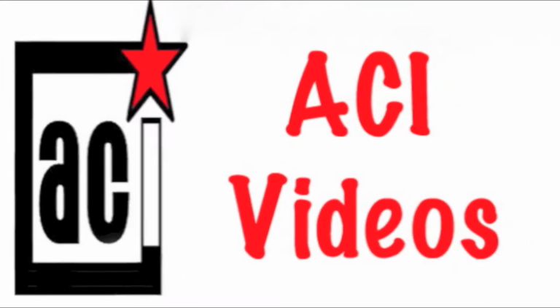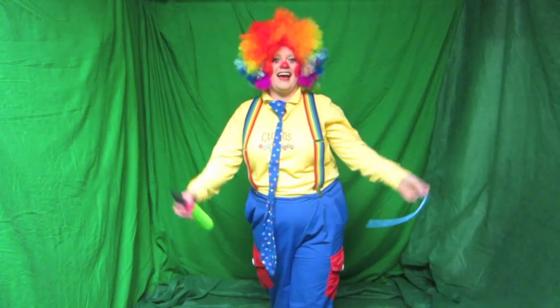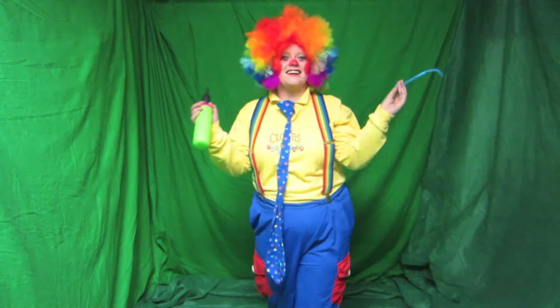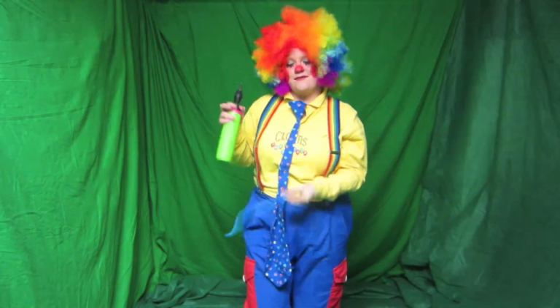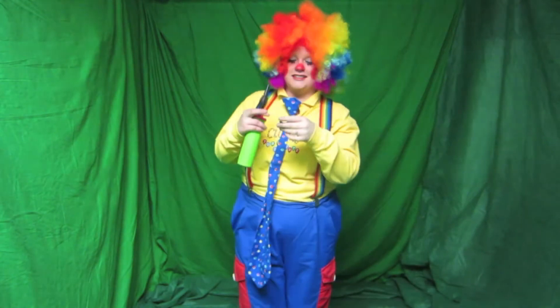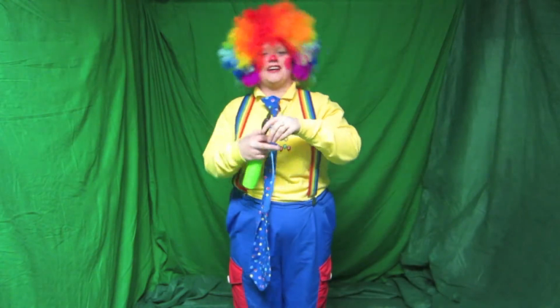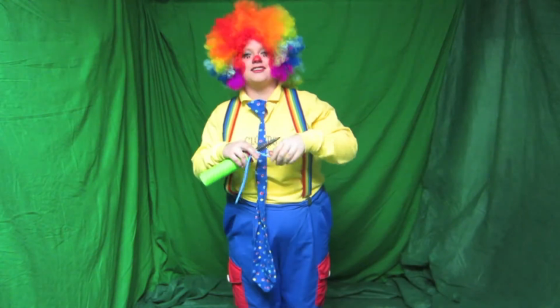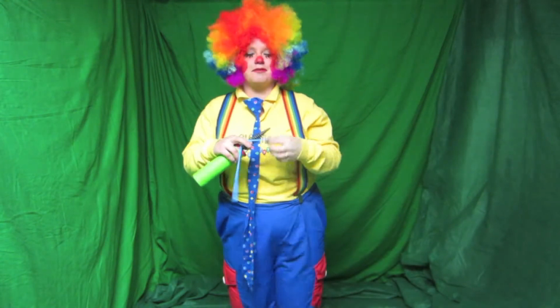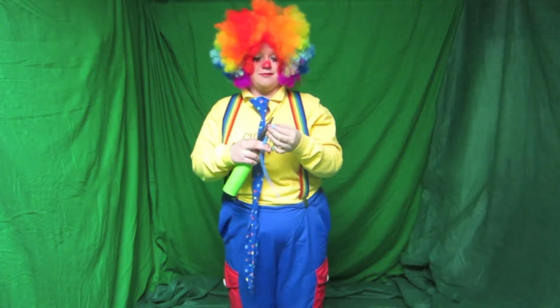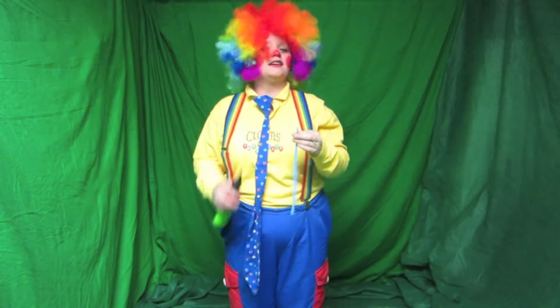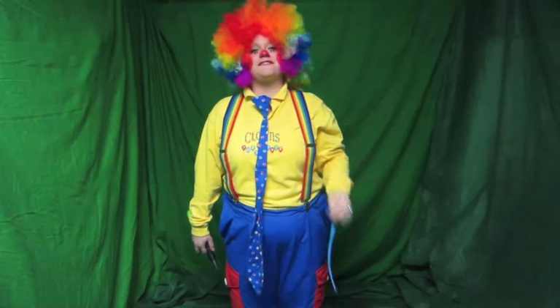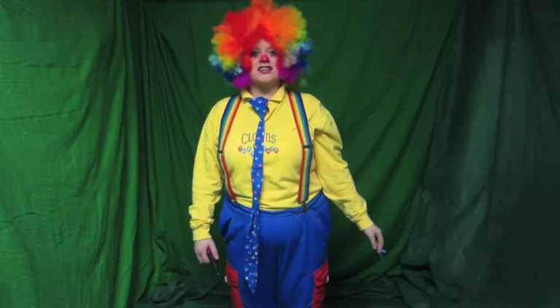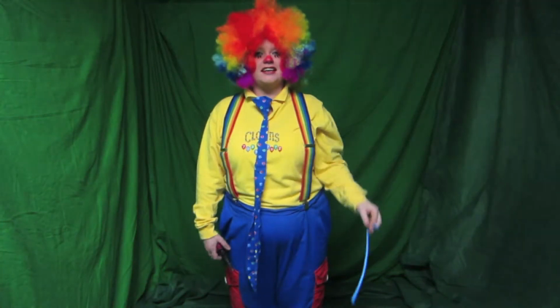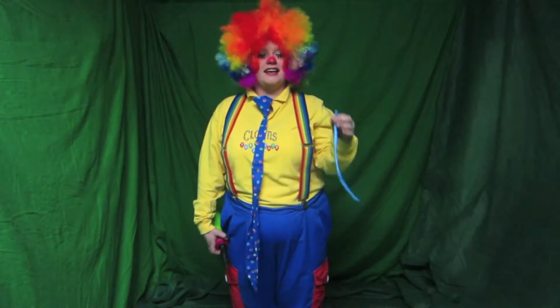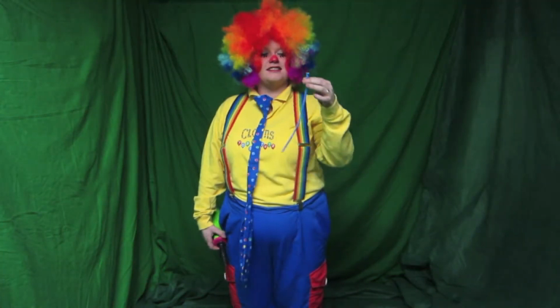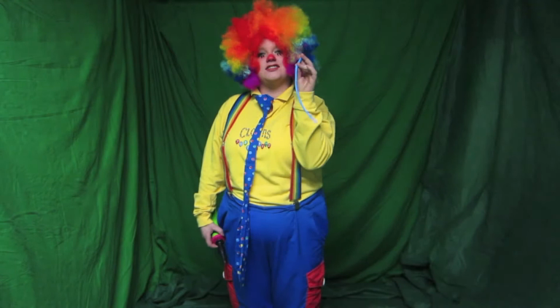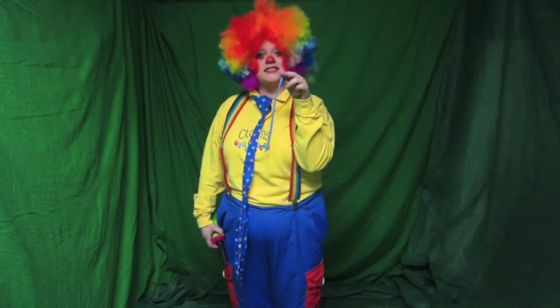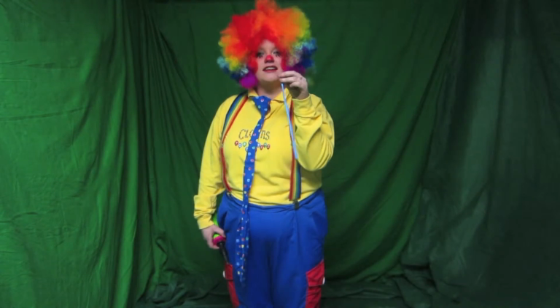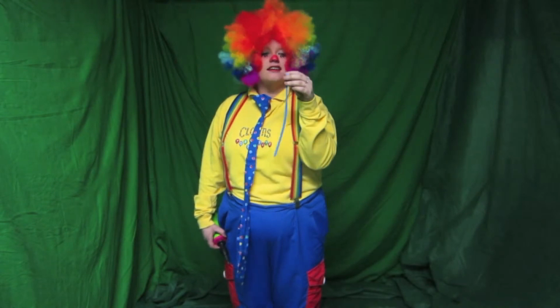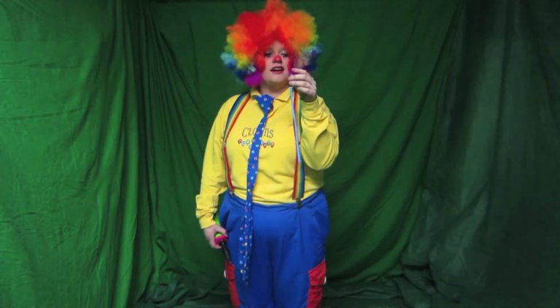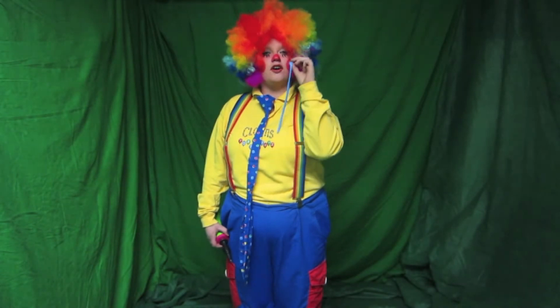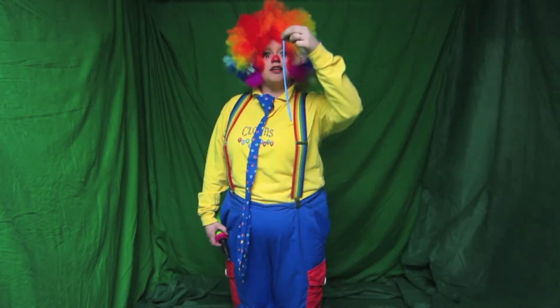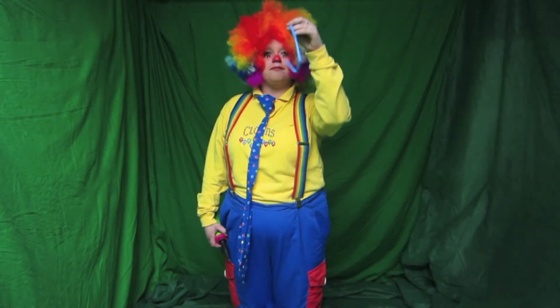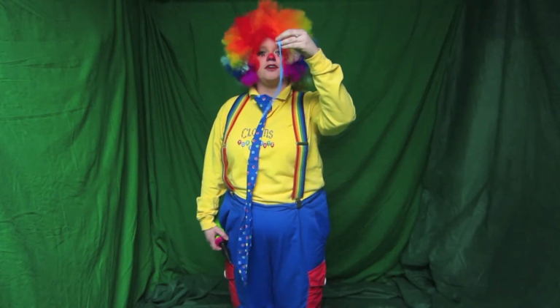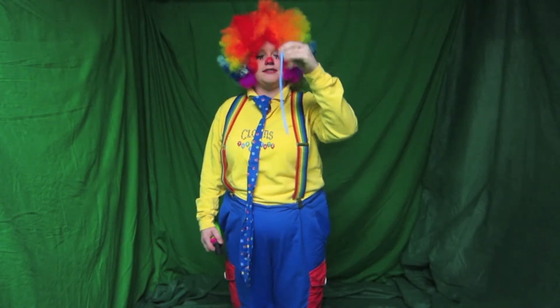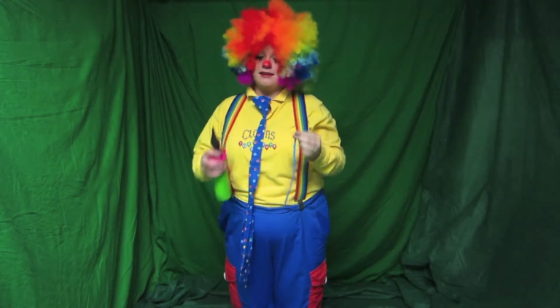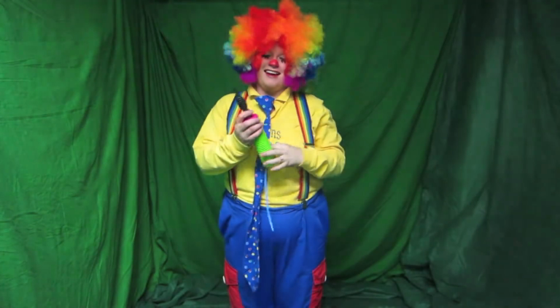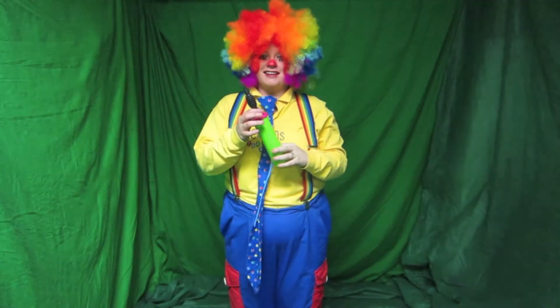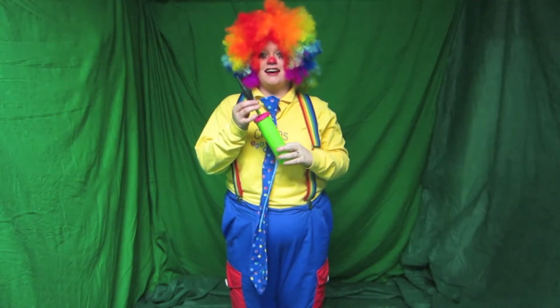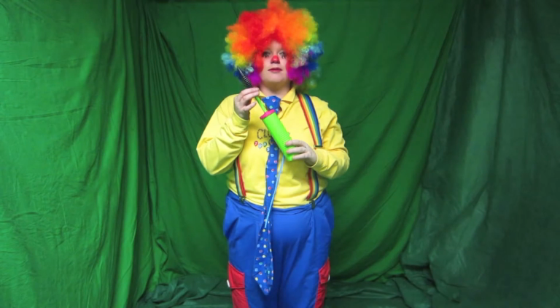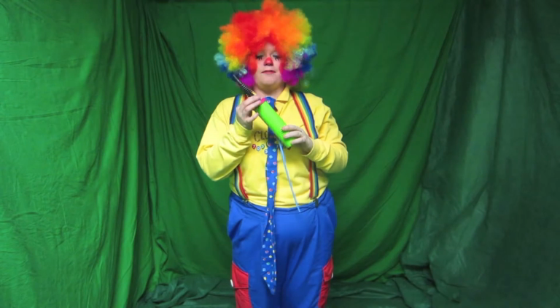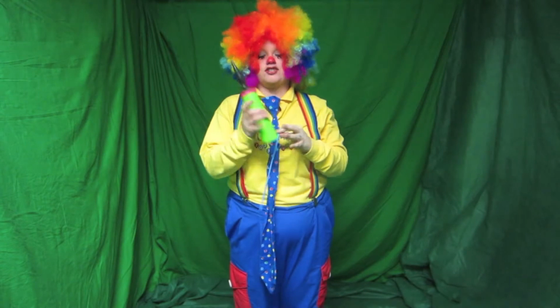Hi, I'm here to teach you how to make balloon animals. The first thing you're going to need is a 260 long balloon made for twisting and a double pump action air pump.